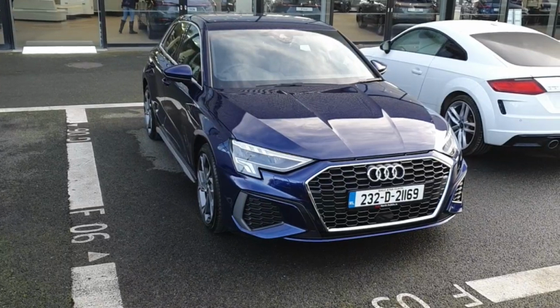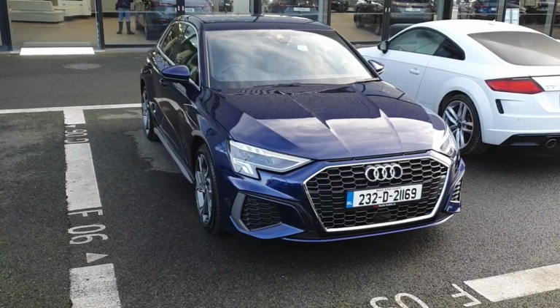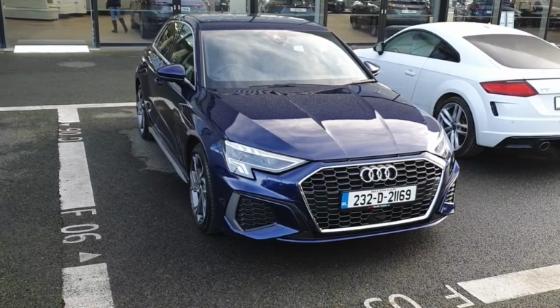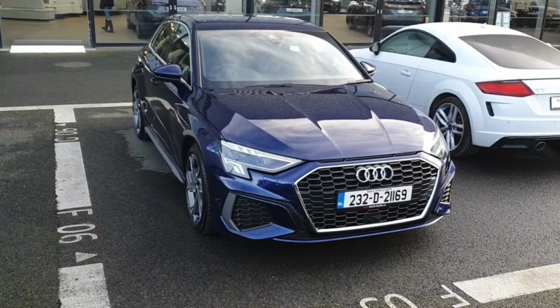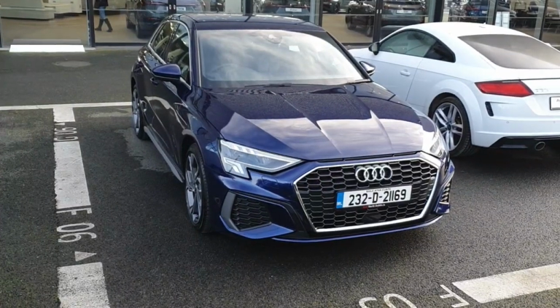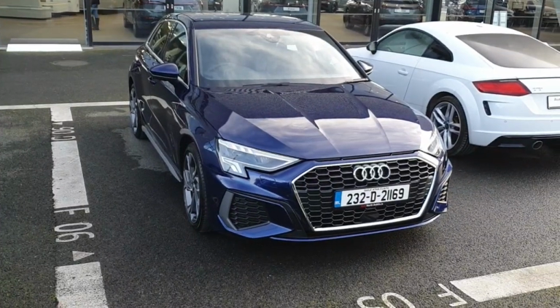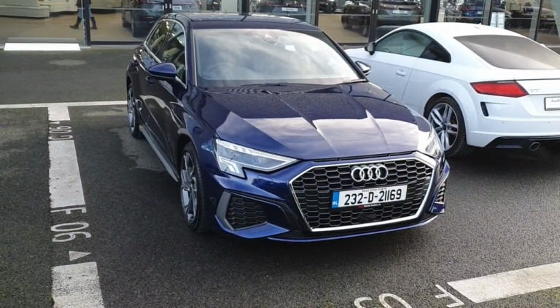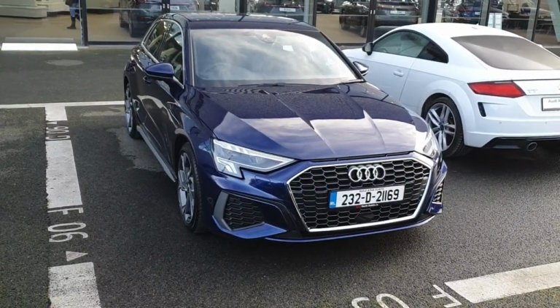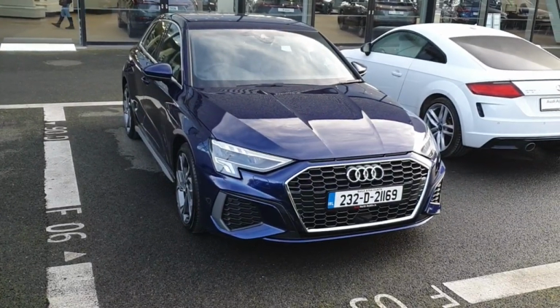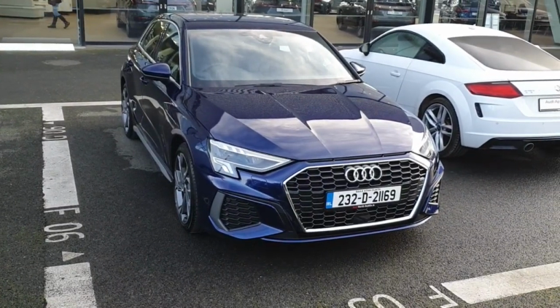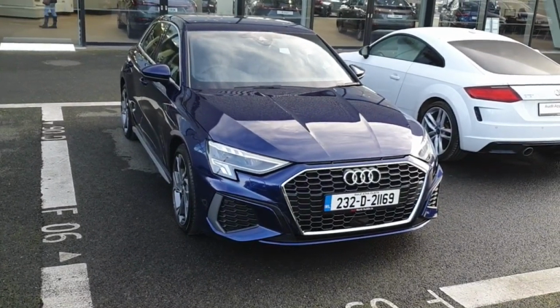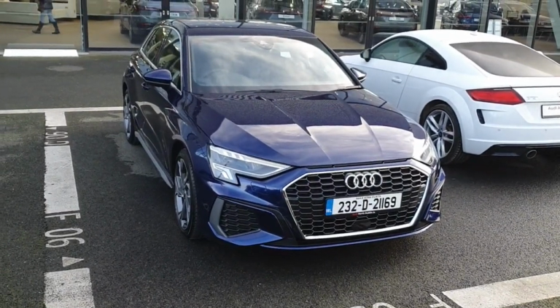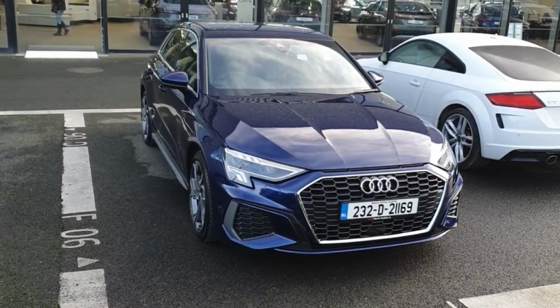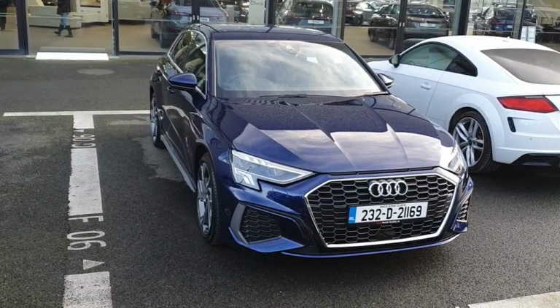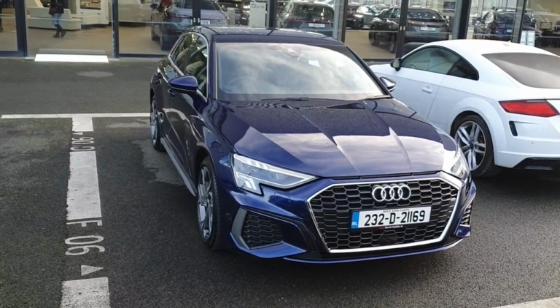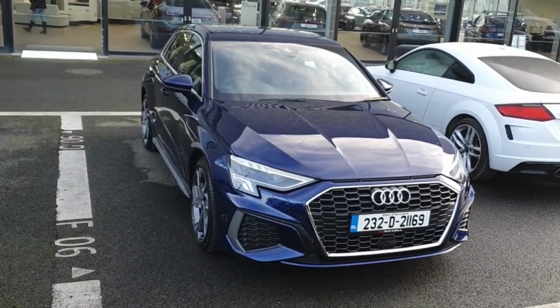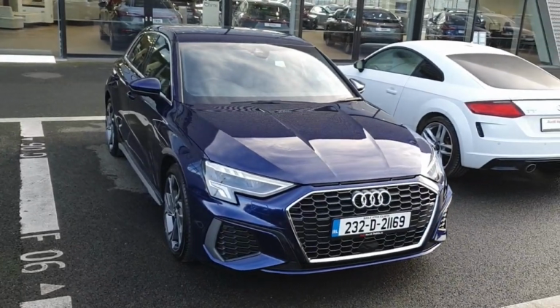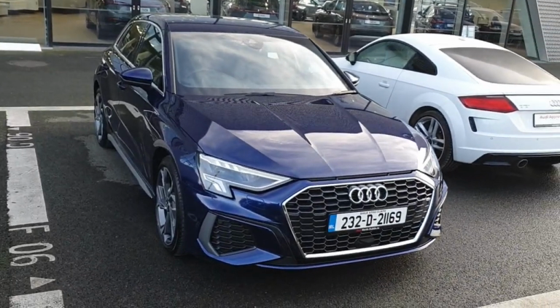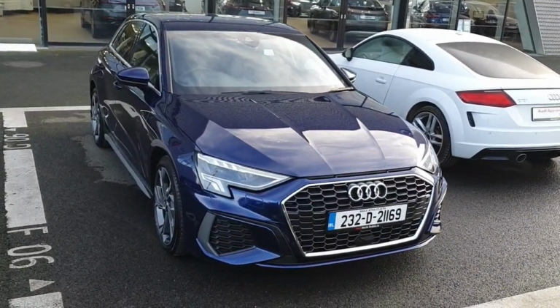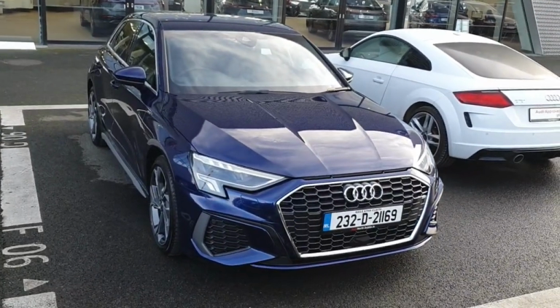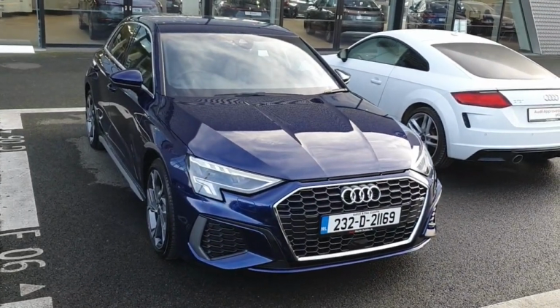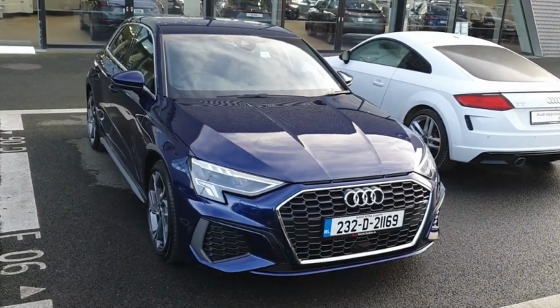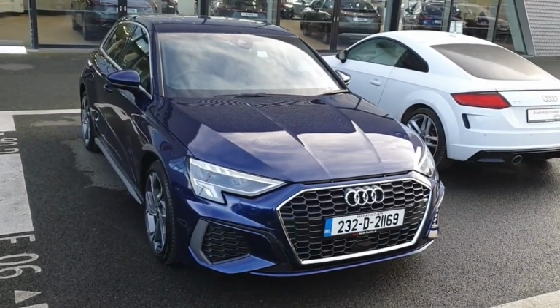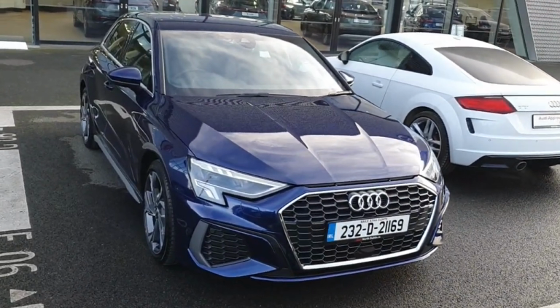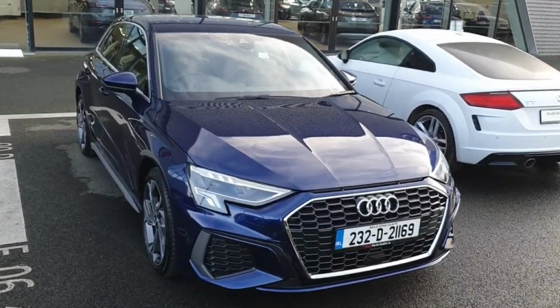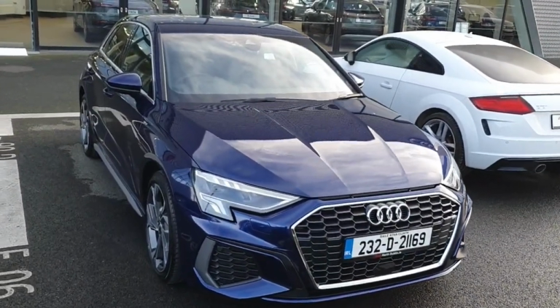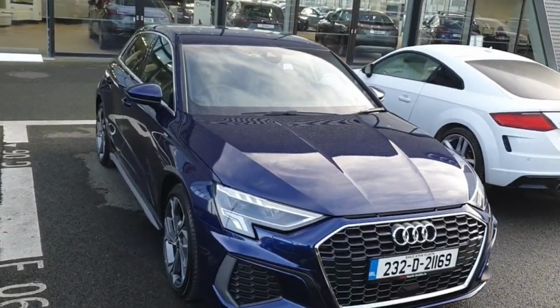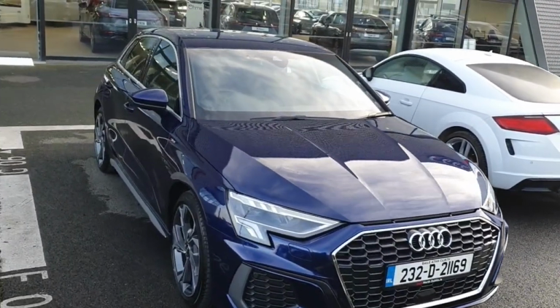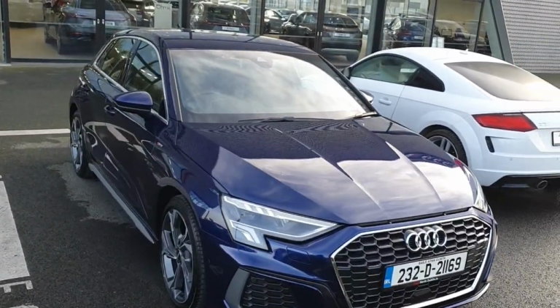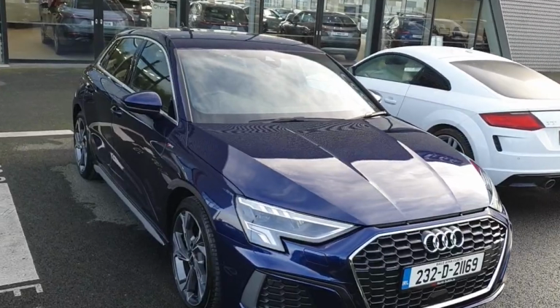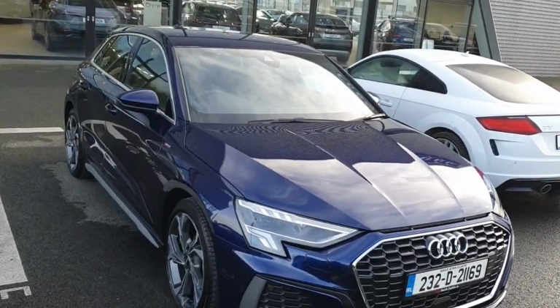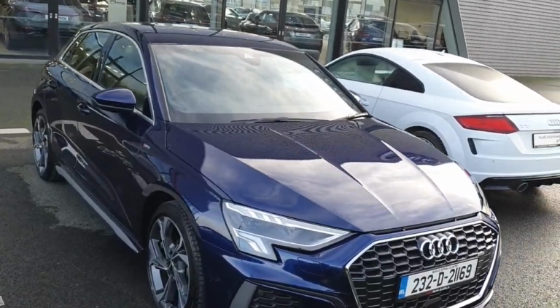Hello and welcome to Audi North Dublin approved used online. Today we'll take a closer look at this beautiful 2023 Audi A3 S line Sportback.